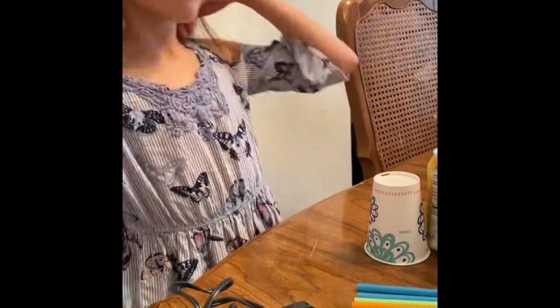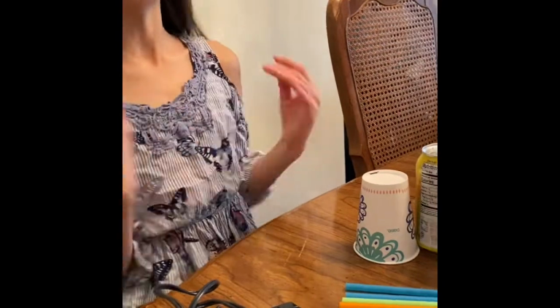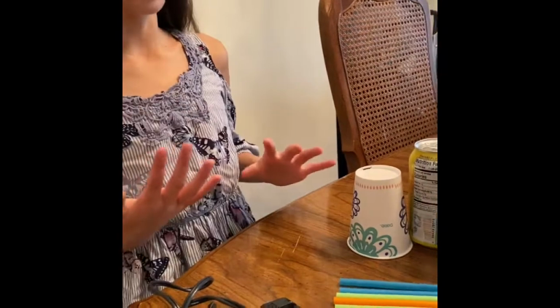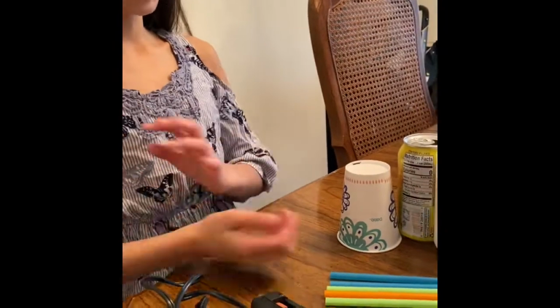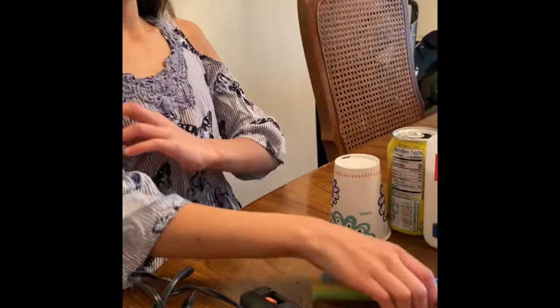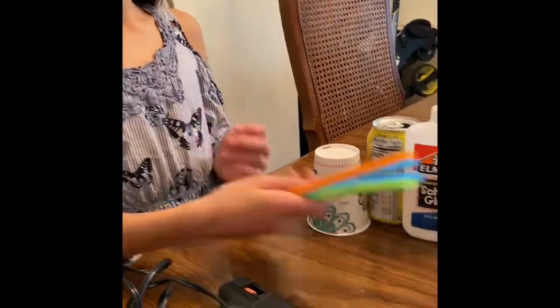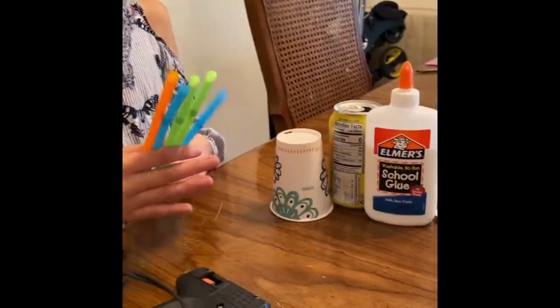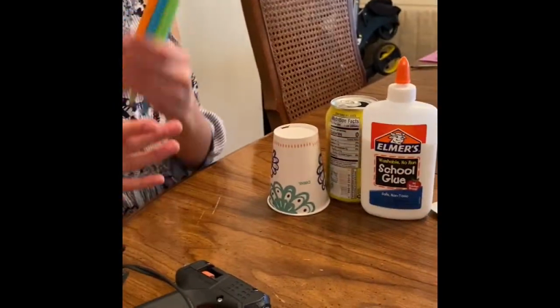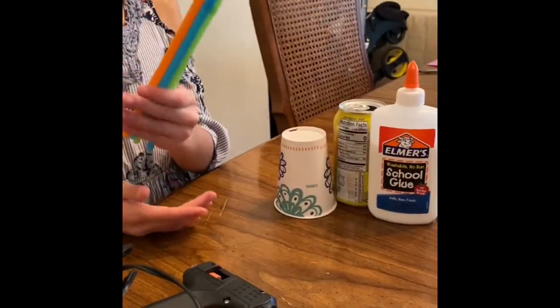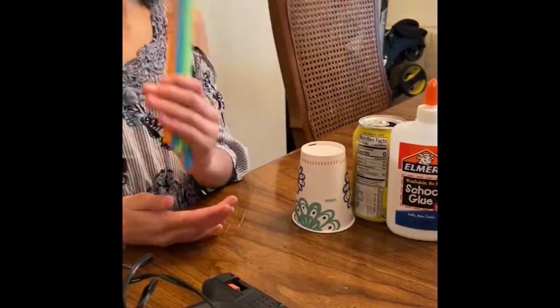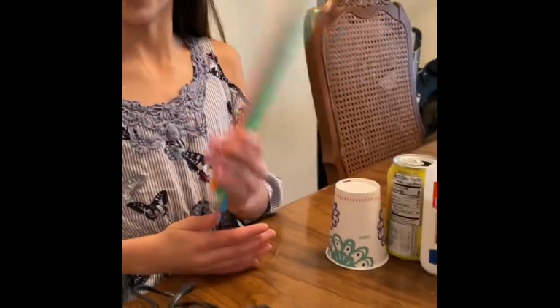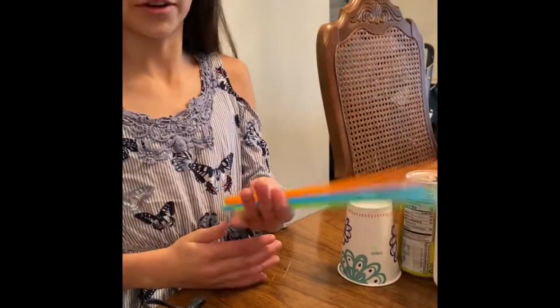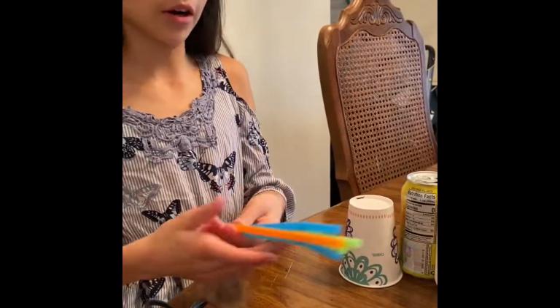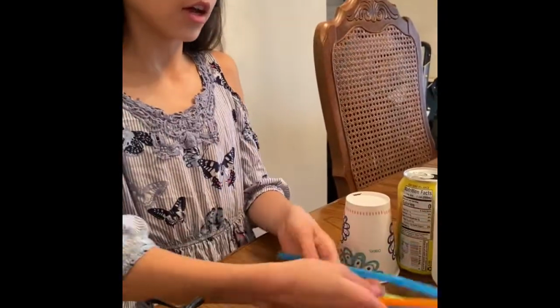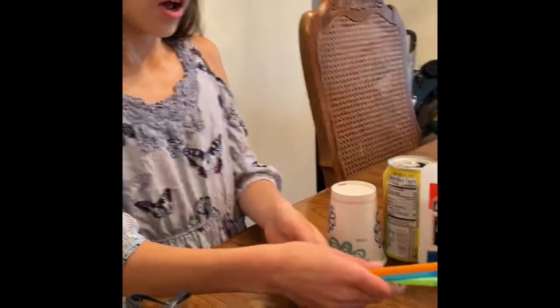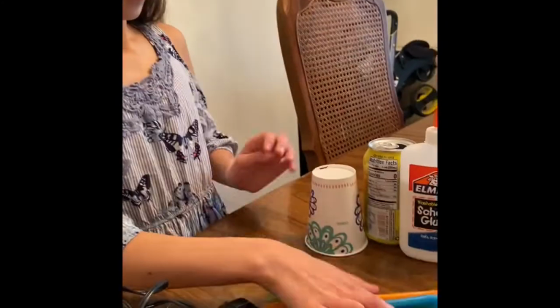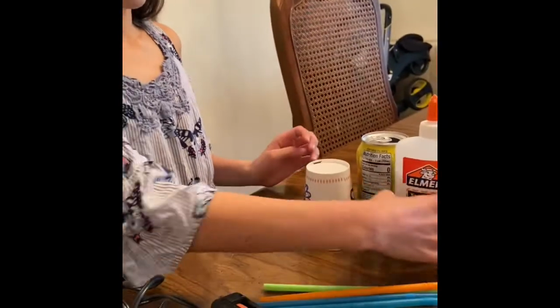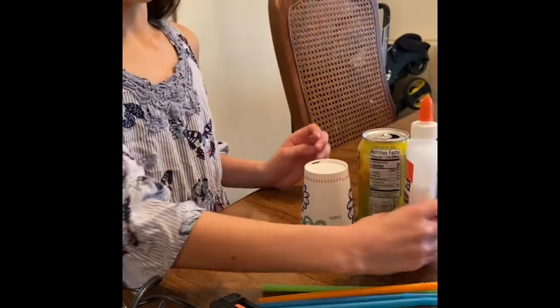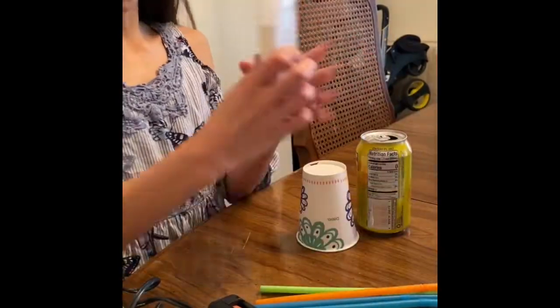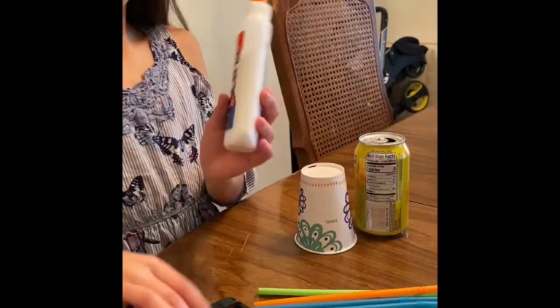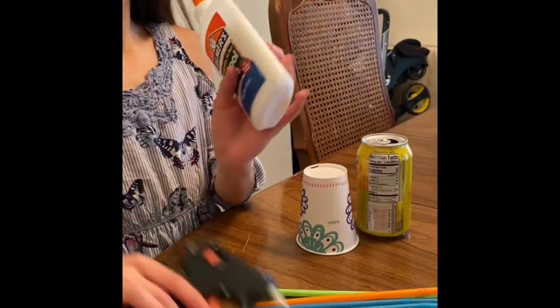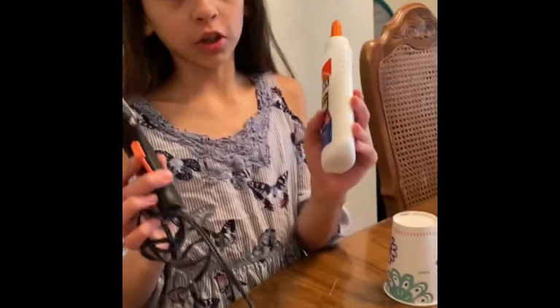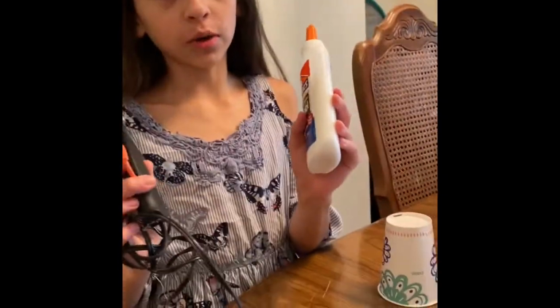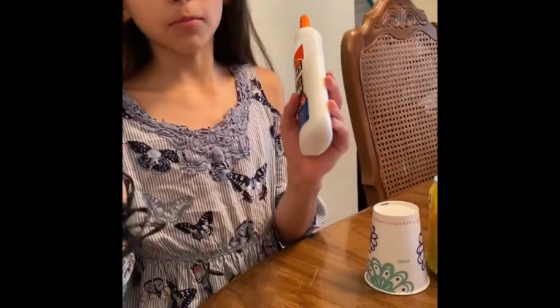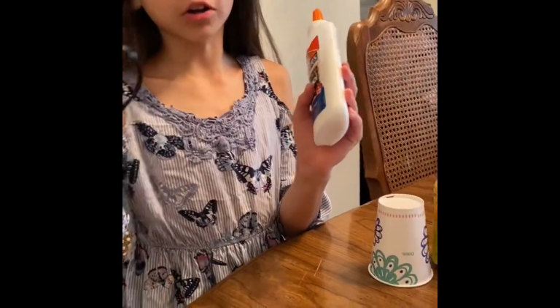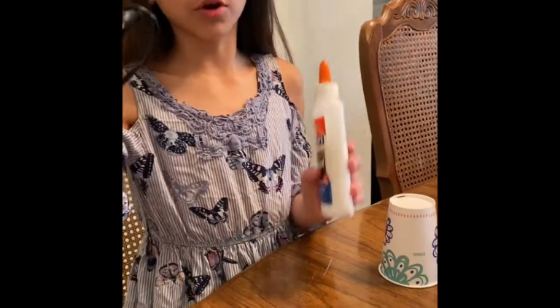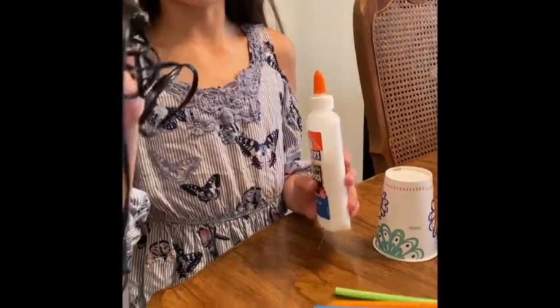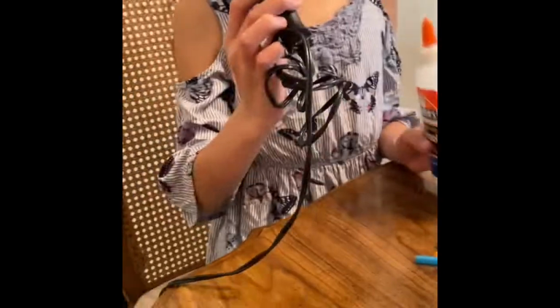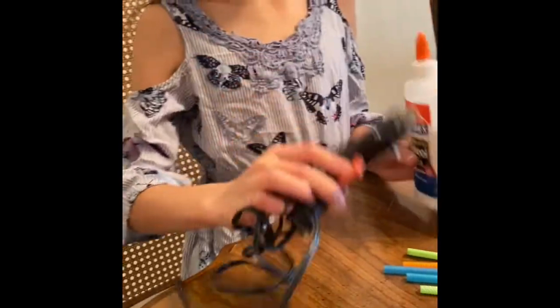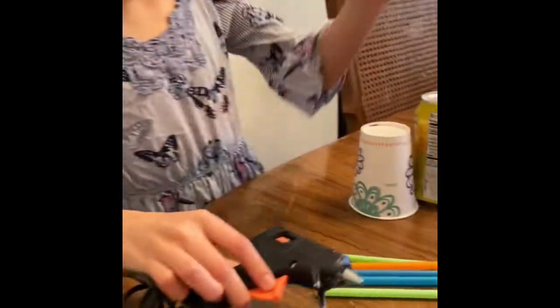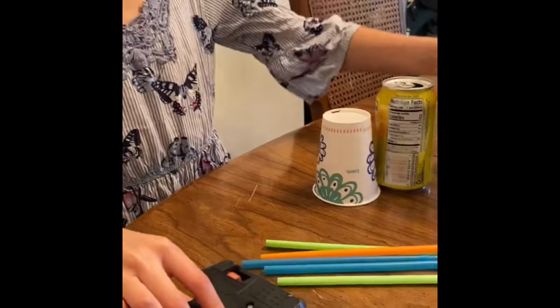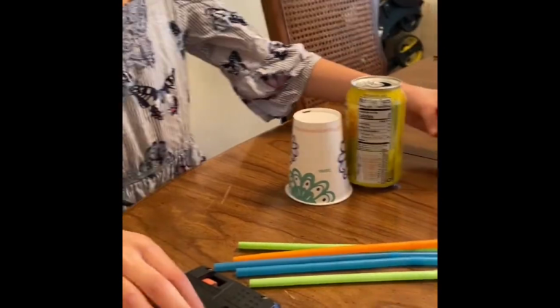For the windmill toy you will need straws, any color you want, and glue or hot glue. Hot glue will make it stronger but regular glue is also fine.